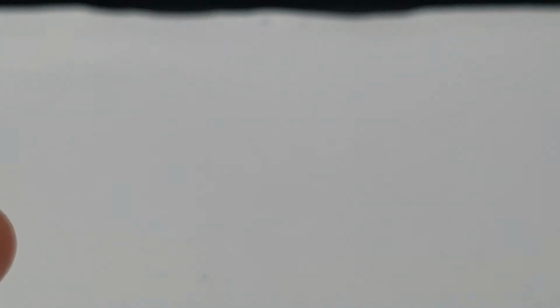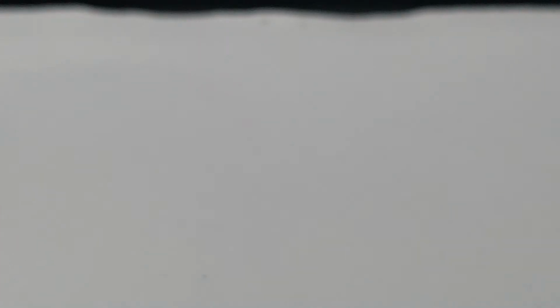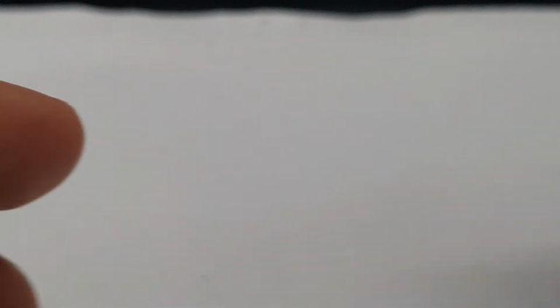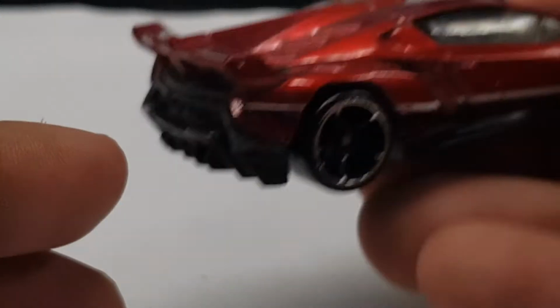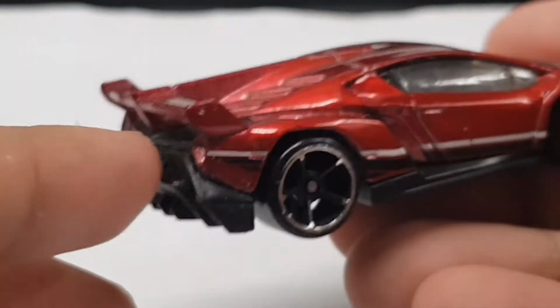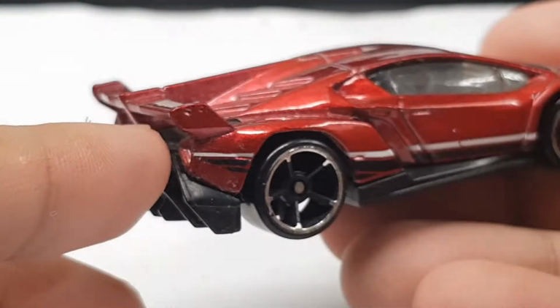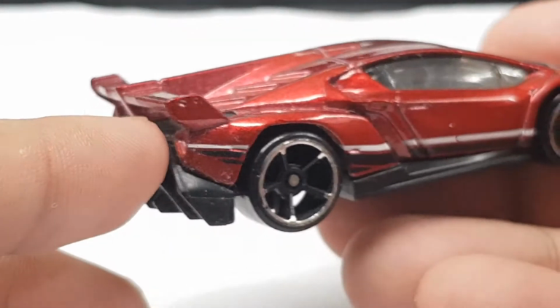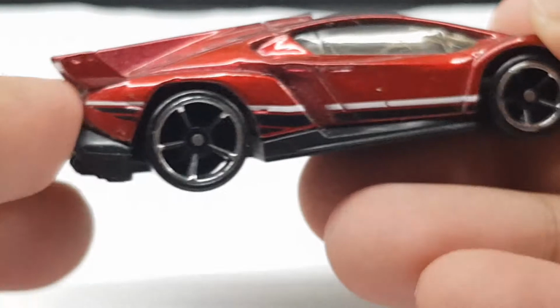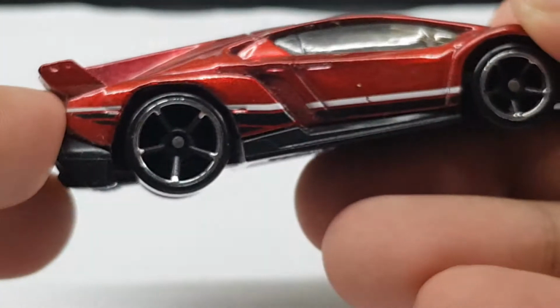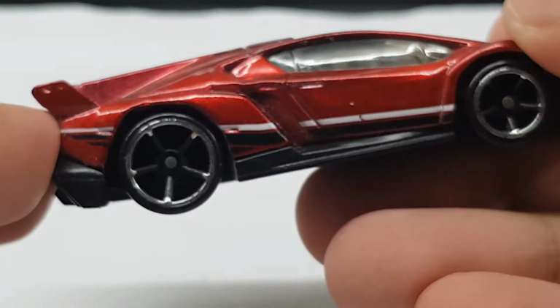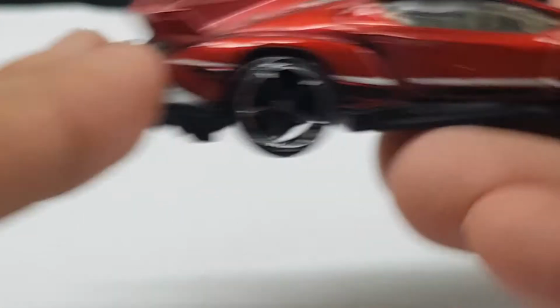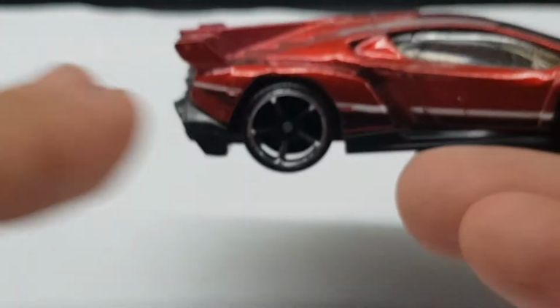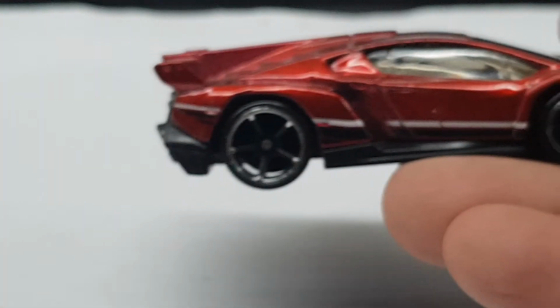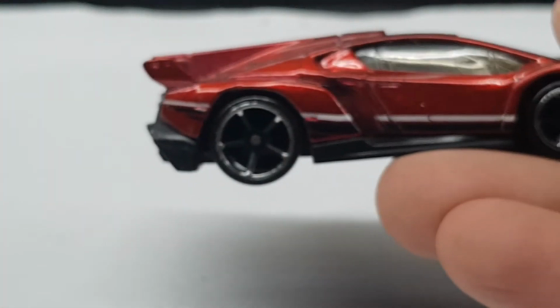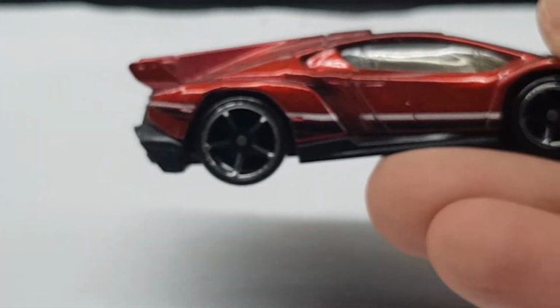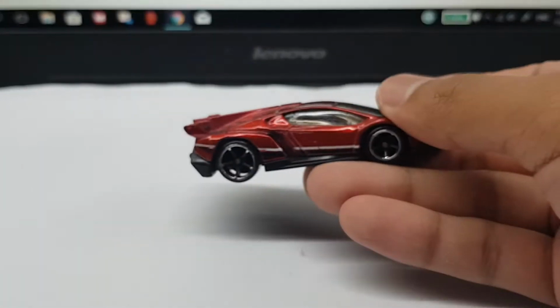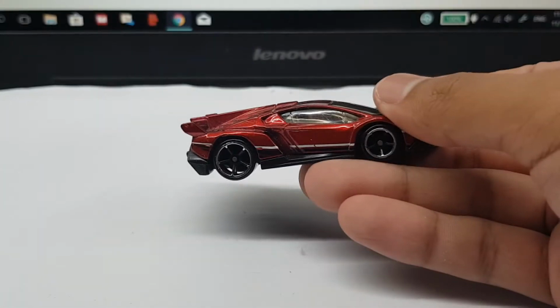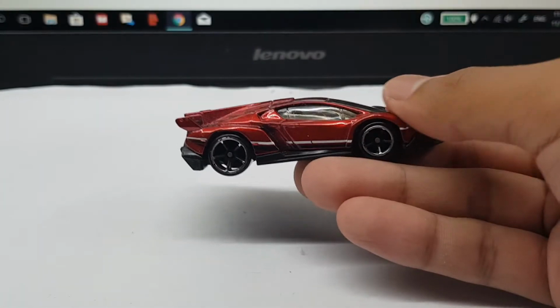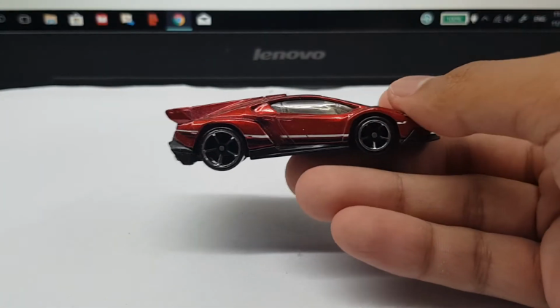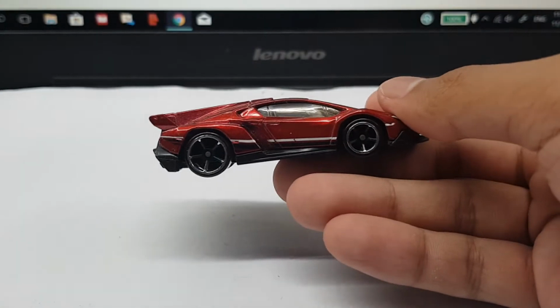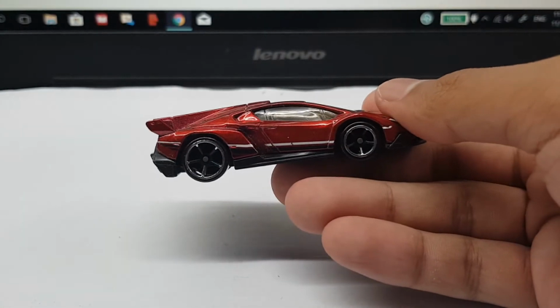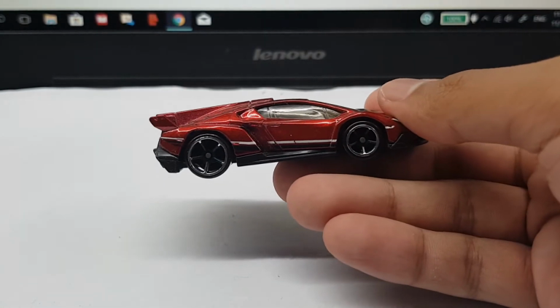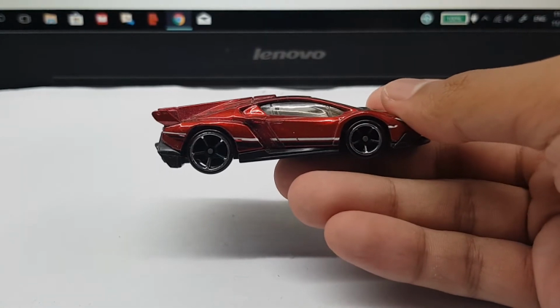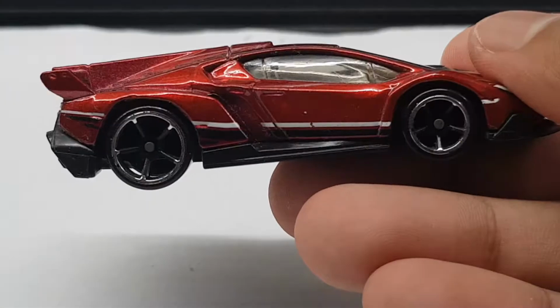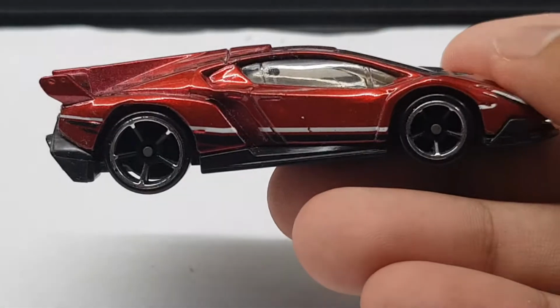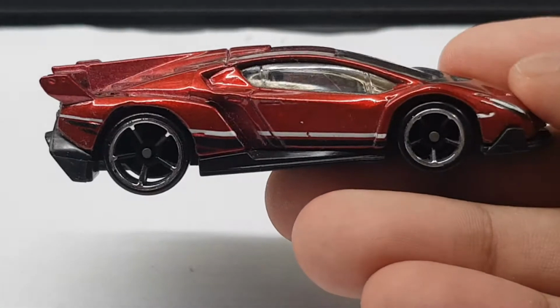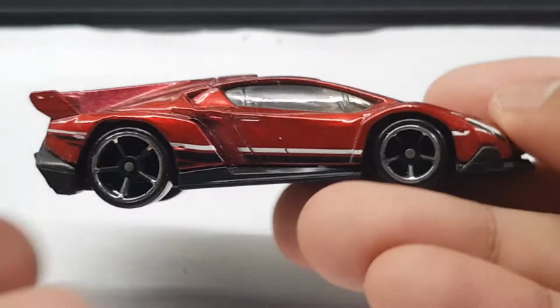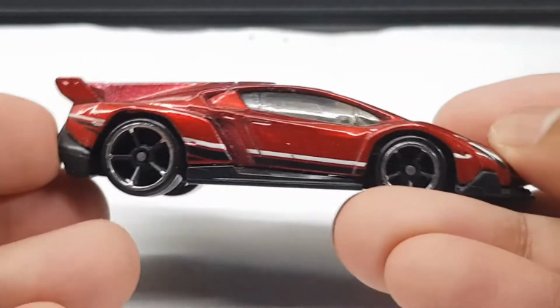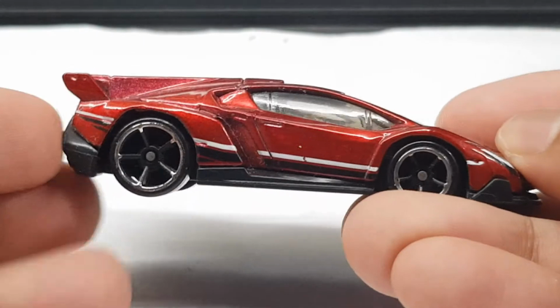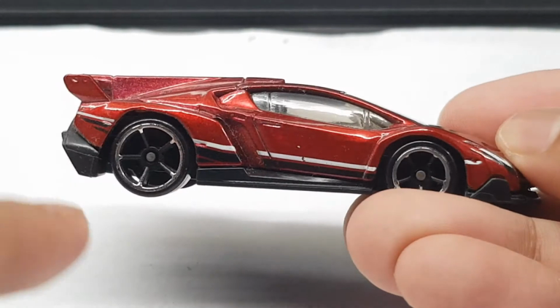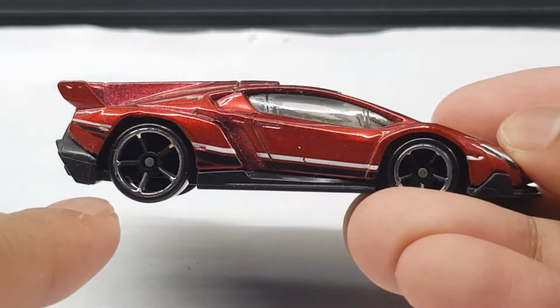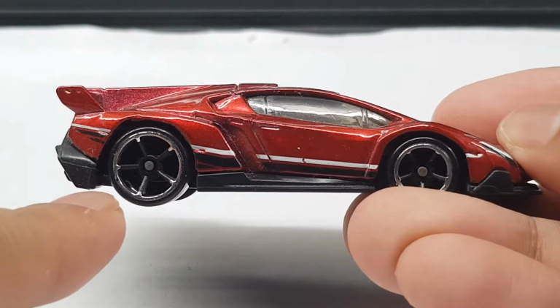Yeah, it is kind of dusty — I might have to clean this one another day. But if there's one thing I don't like about this car, it's the wheels. They're just really really large.